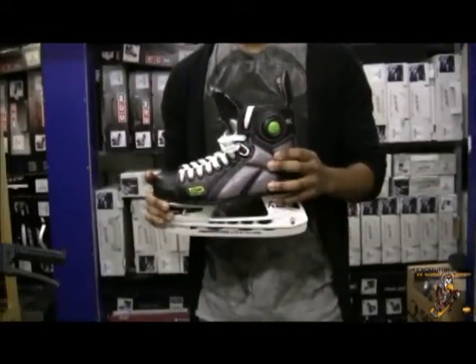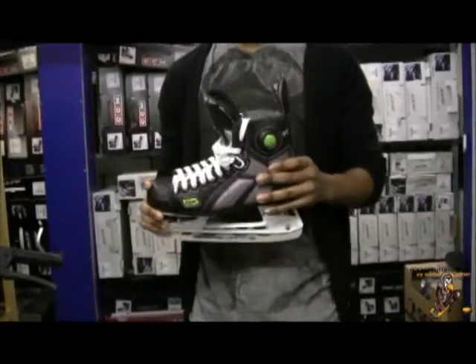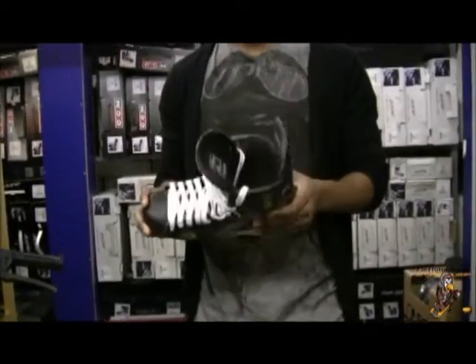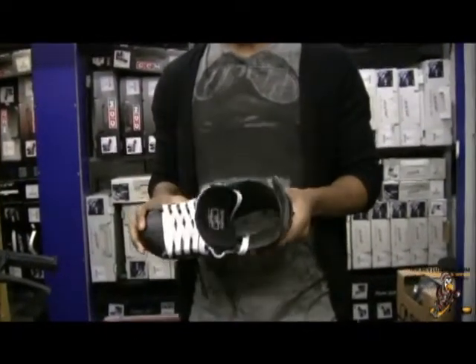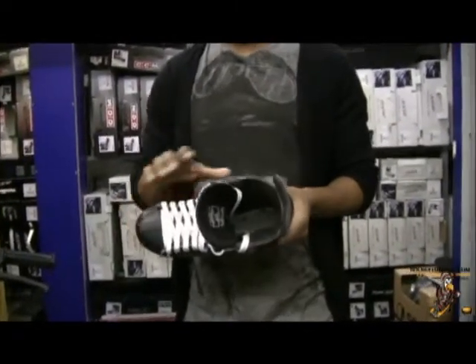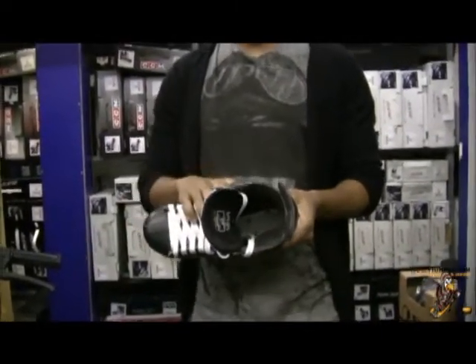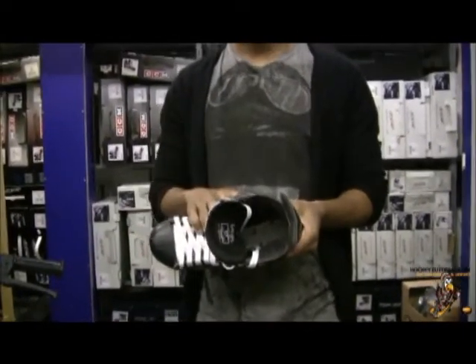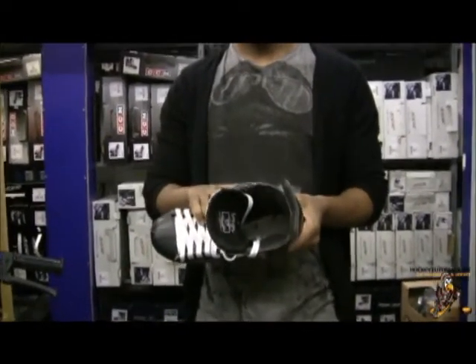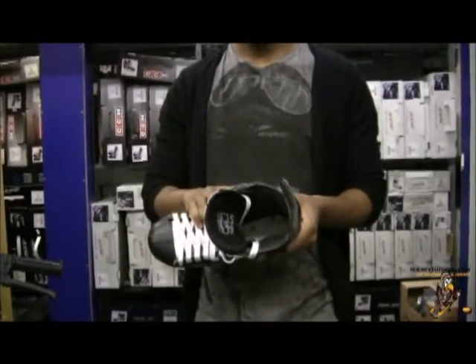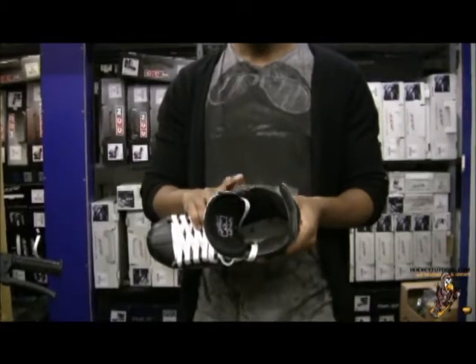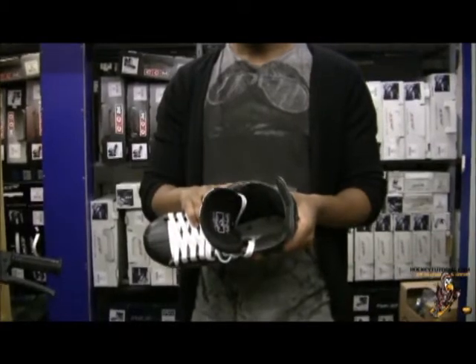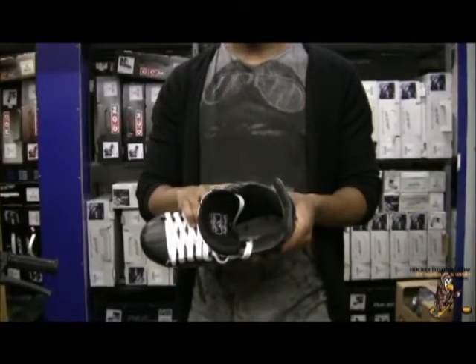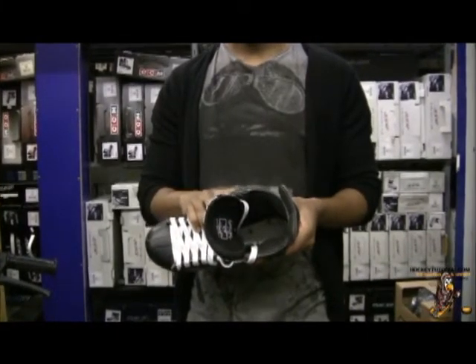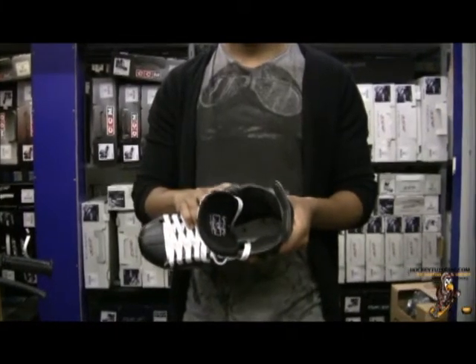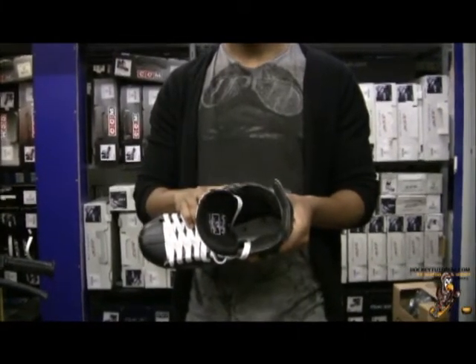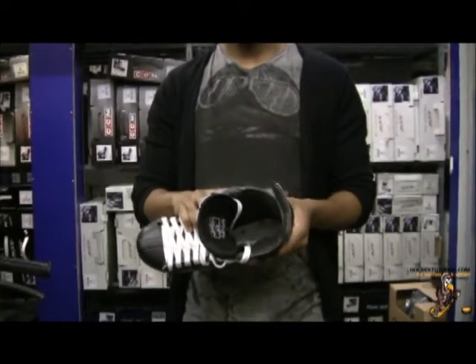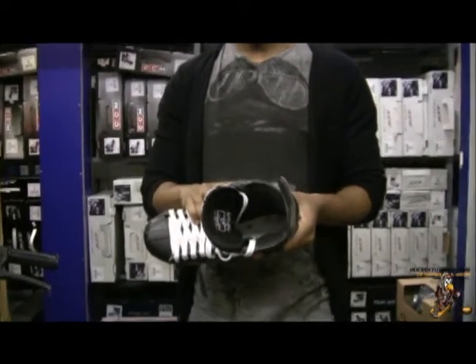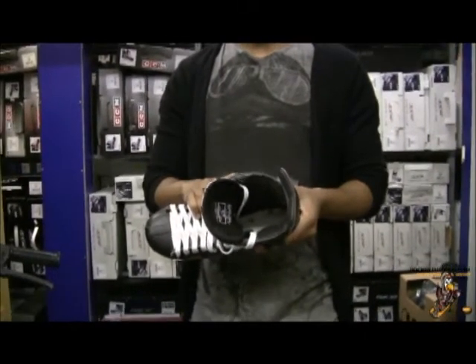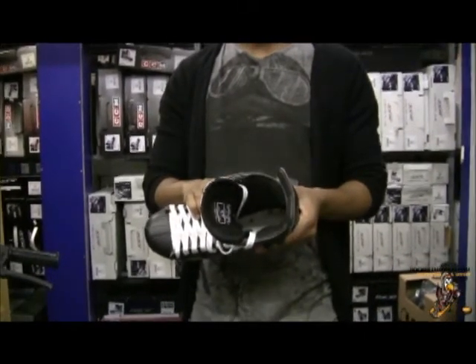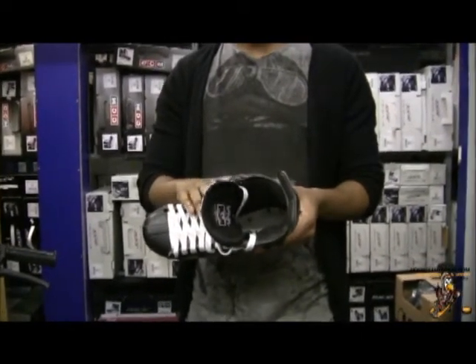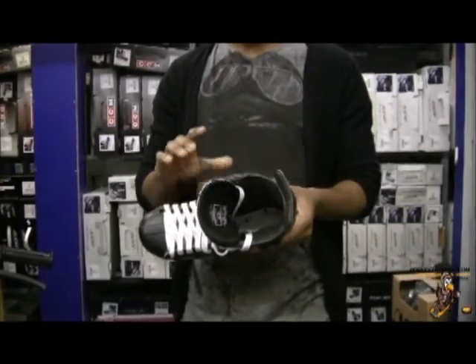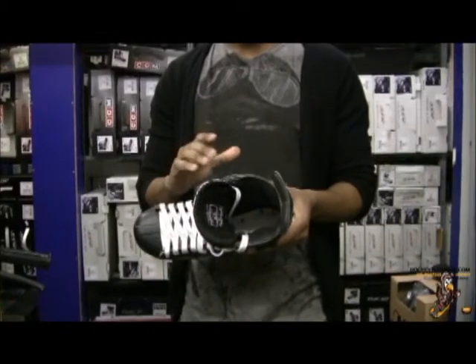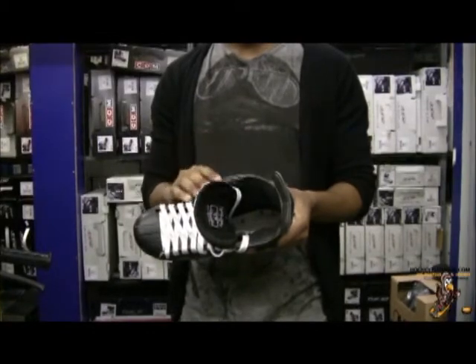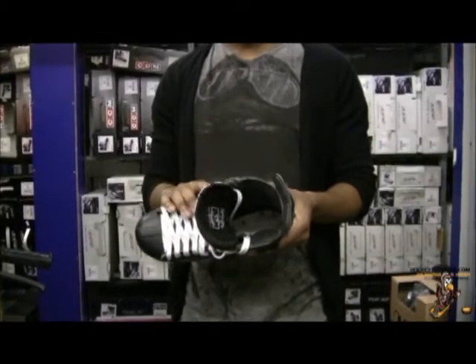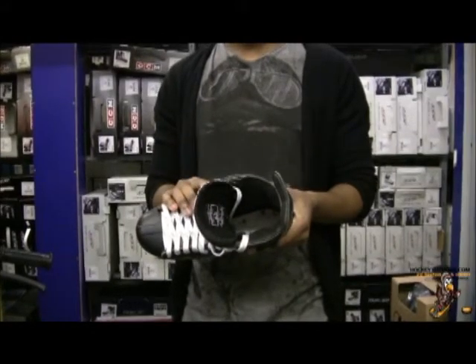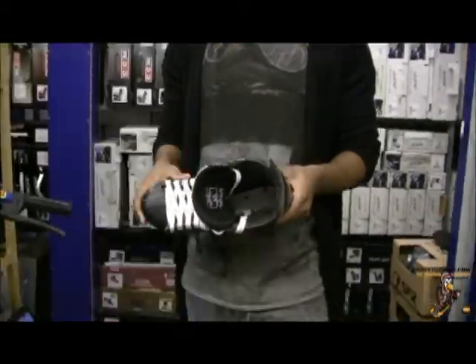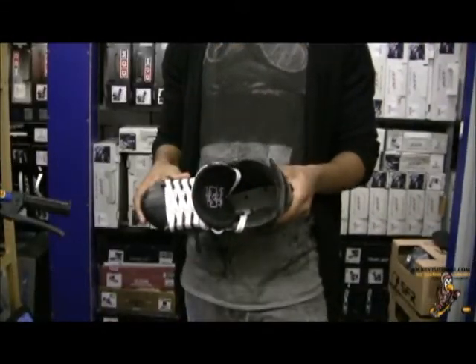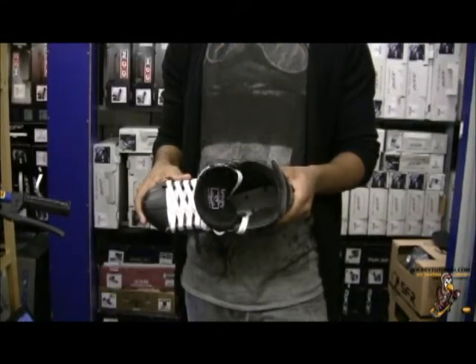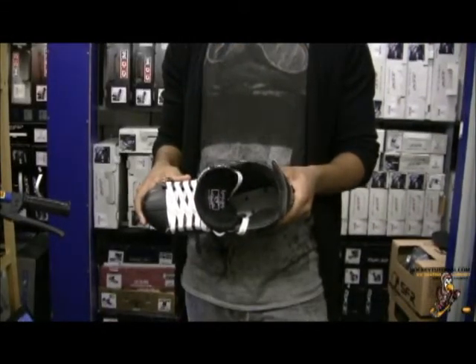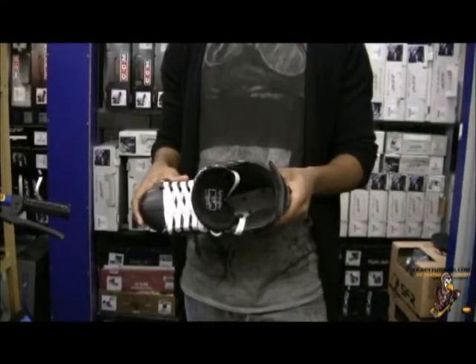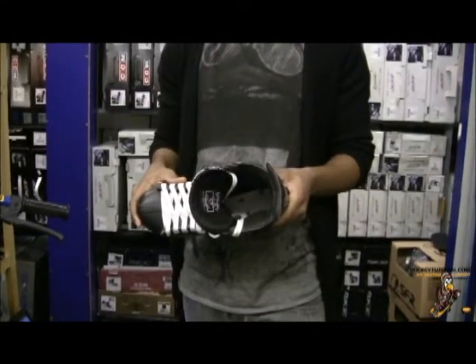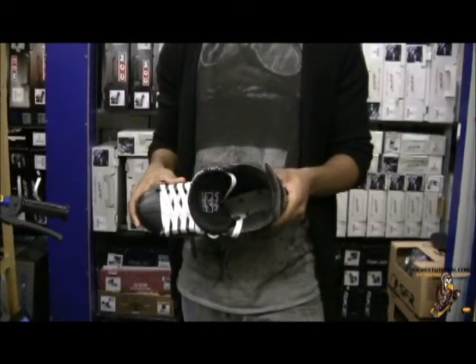One of the other features that Reebok have included on this skate is EPP foam. EPP foam is traditionally found on the inside of hockey helmets. It's excellent for taking shots from pucks — it displaces the energy and keeps your feet safe from shock or hits from sticks and pucks.